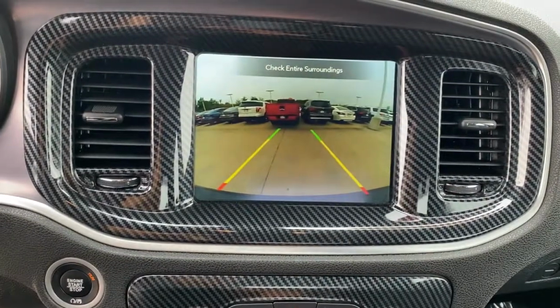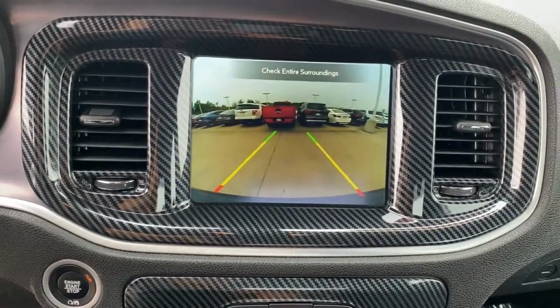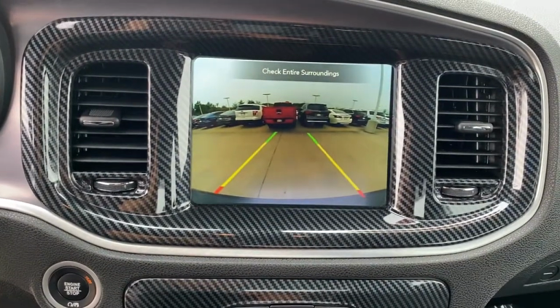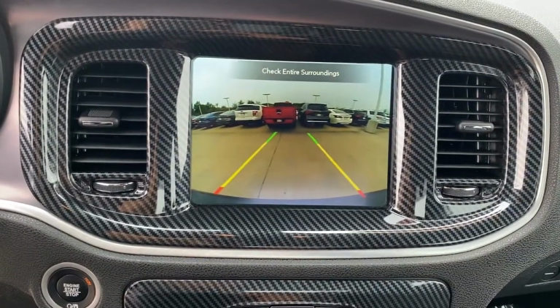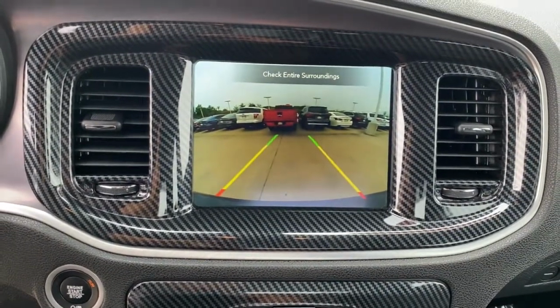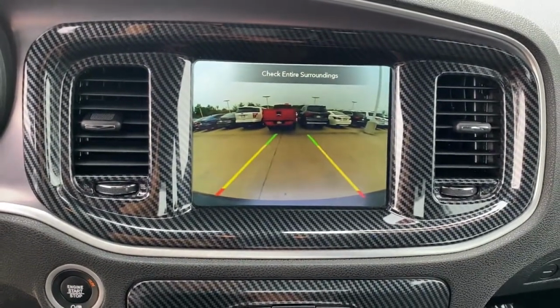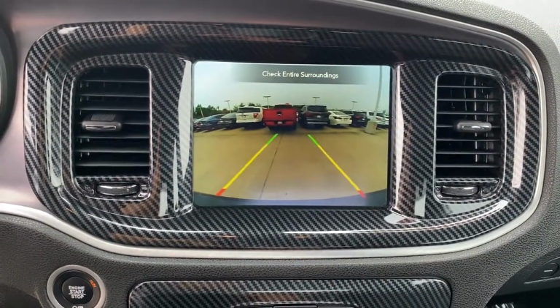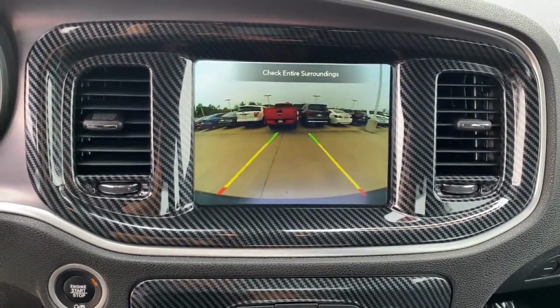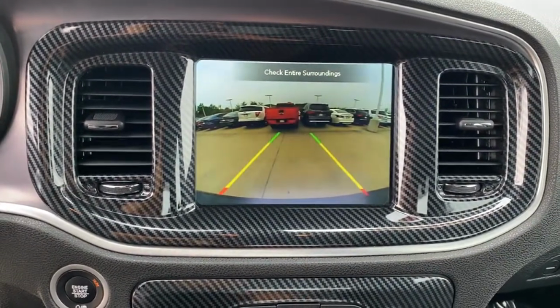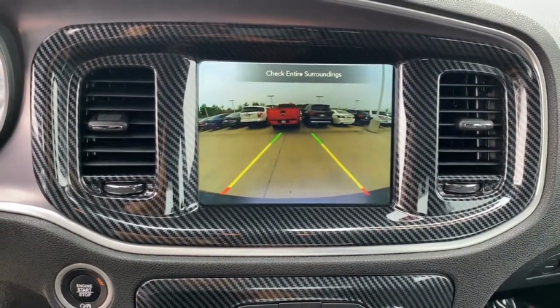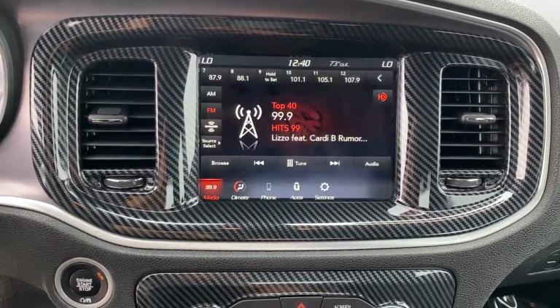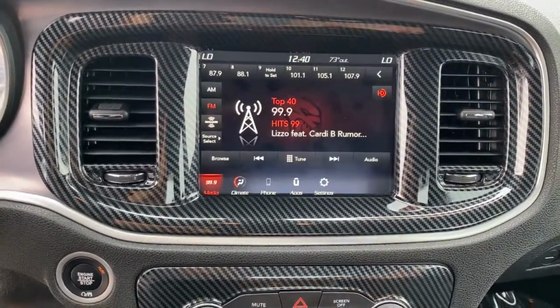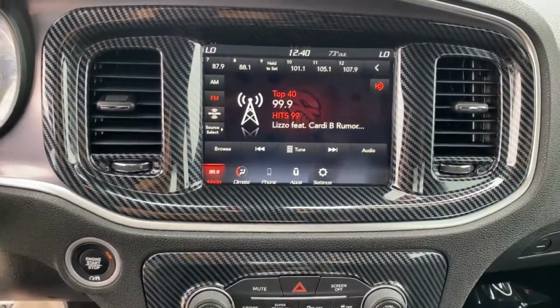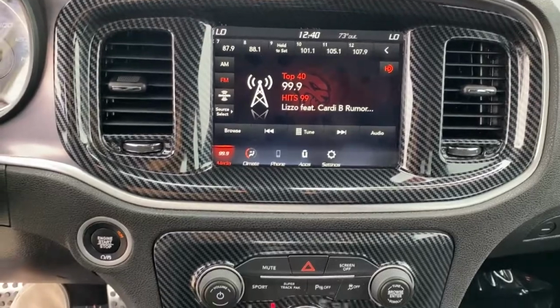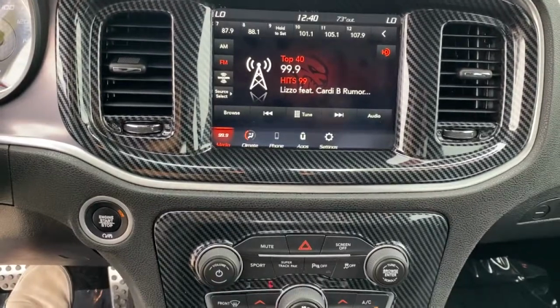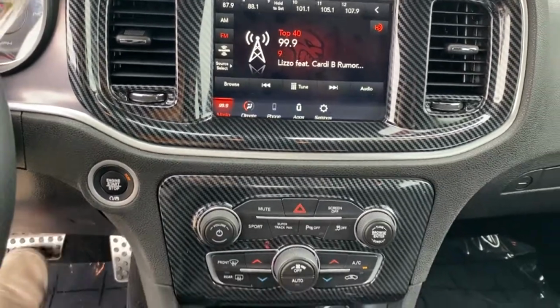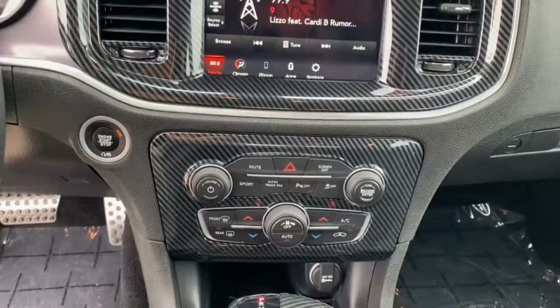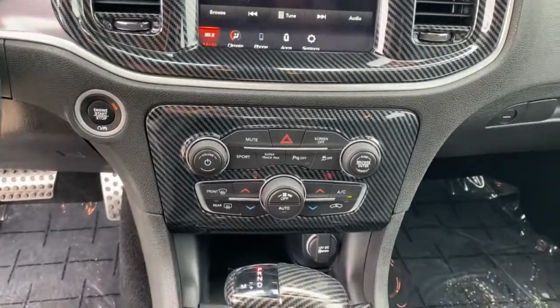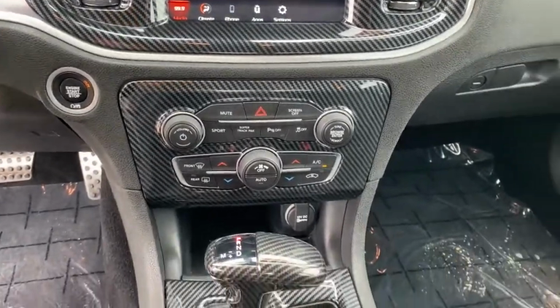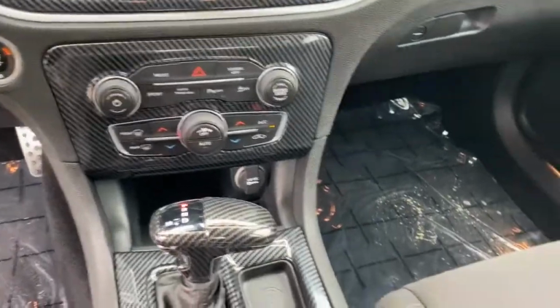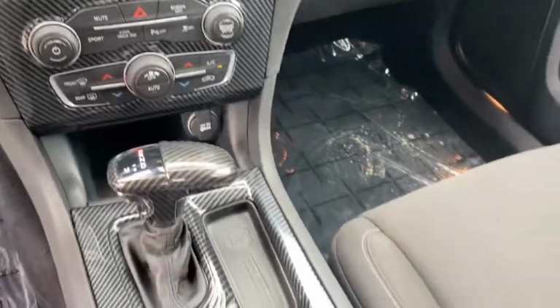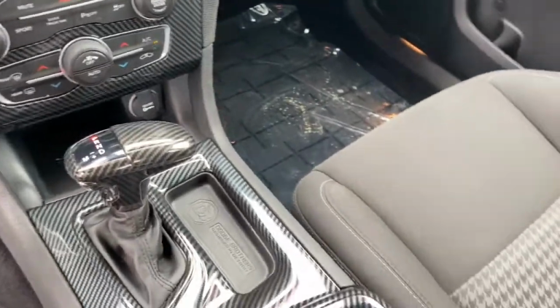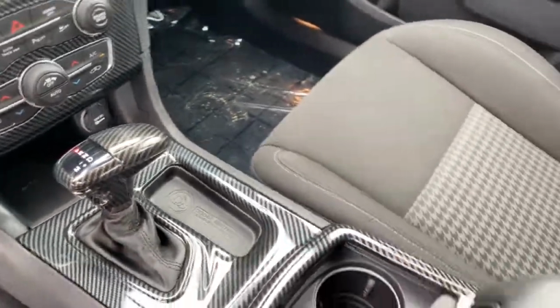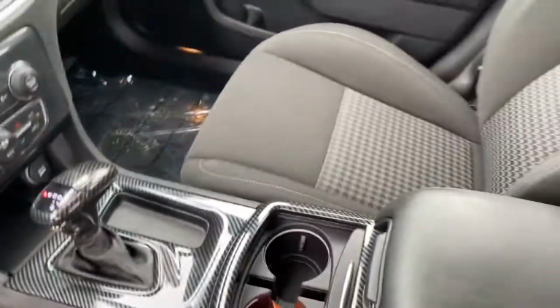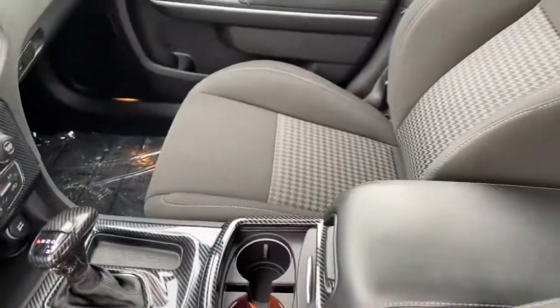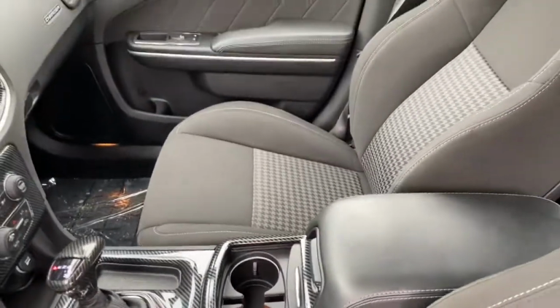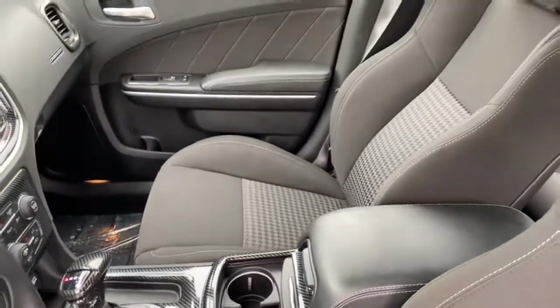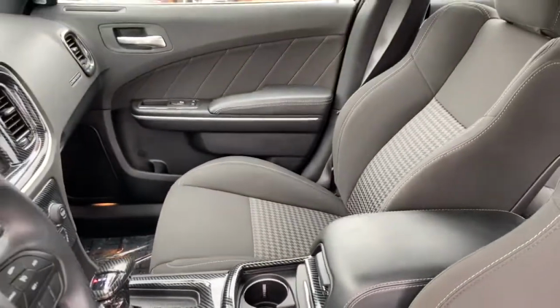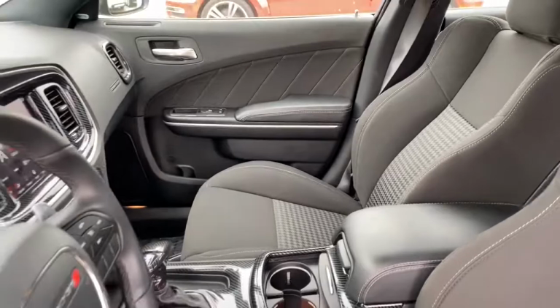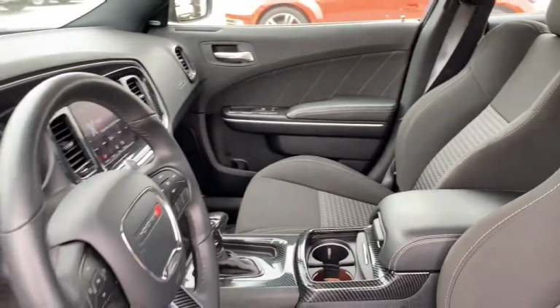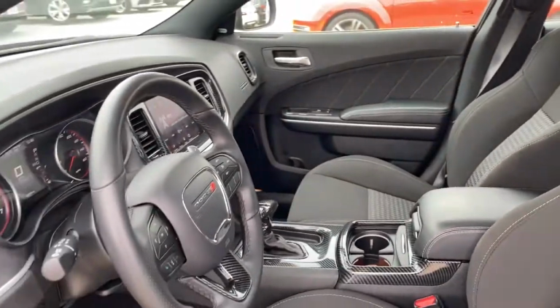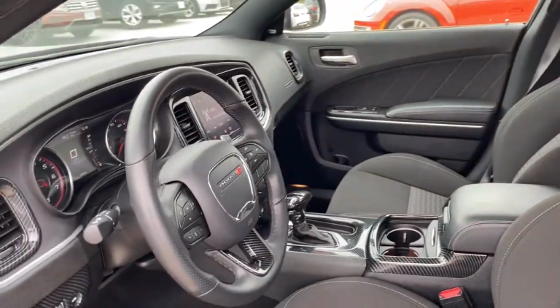Heated mirrors, backup camera, fog lamps, Wi-Fi hotspot. The four-door powerhouse that is at home on the track as well as the cul-de-sac. Drive the Charger.